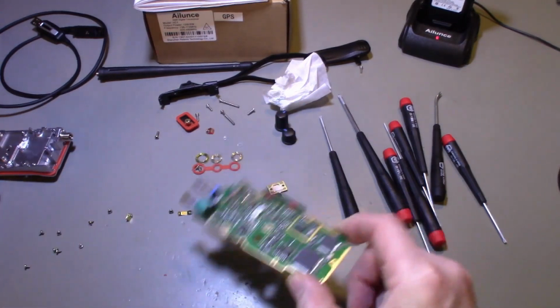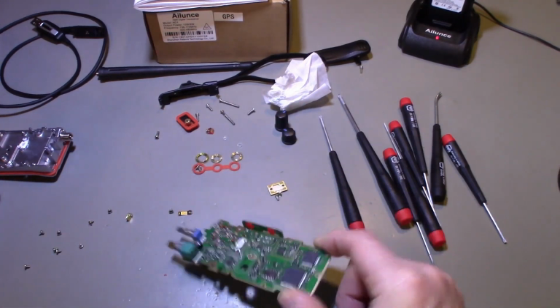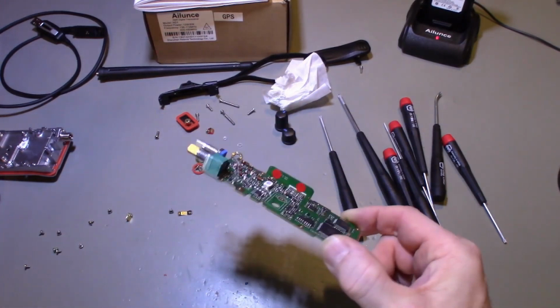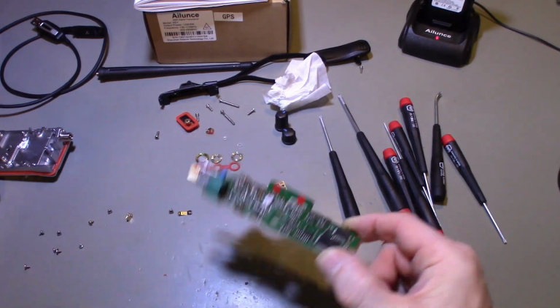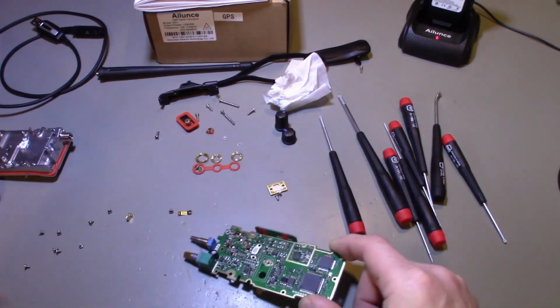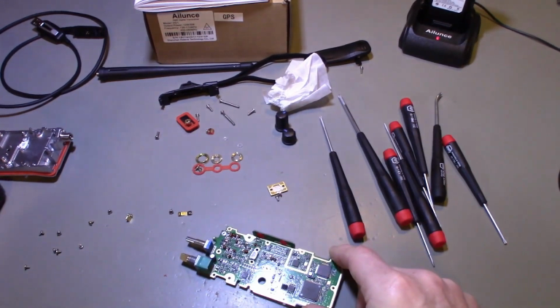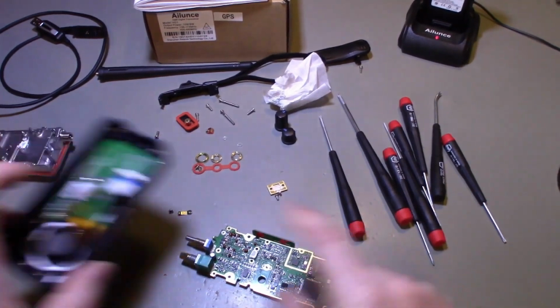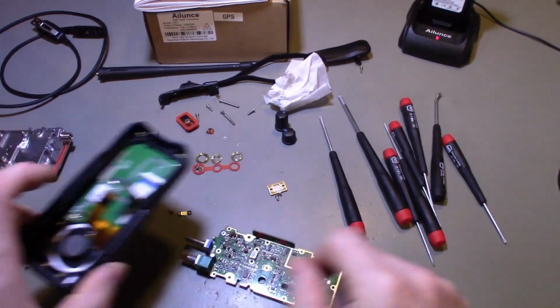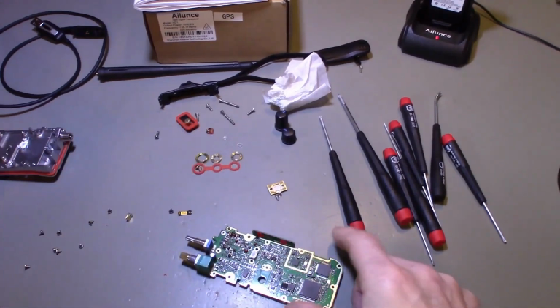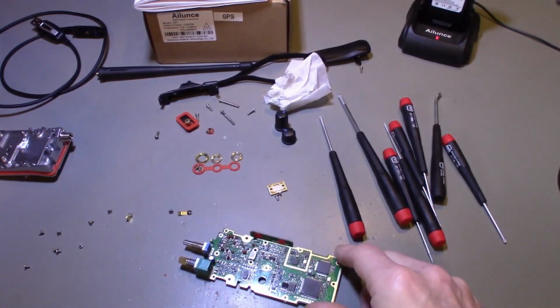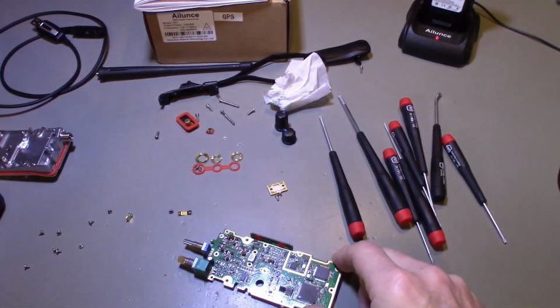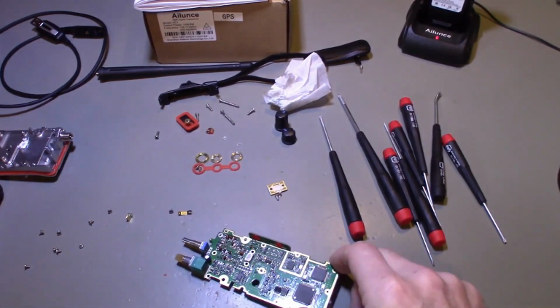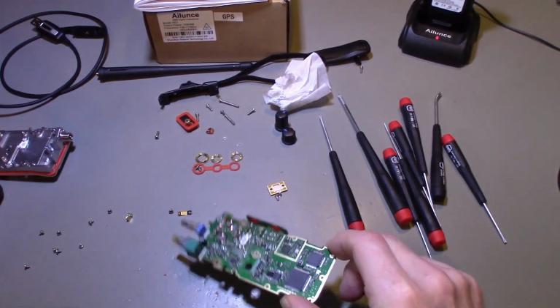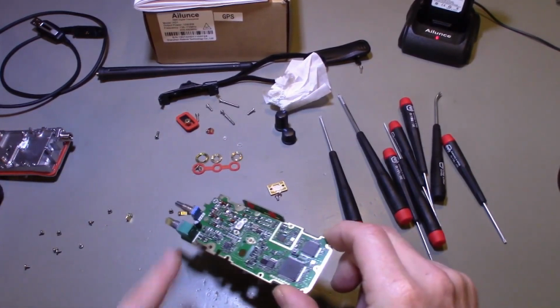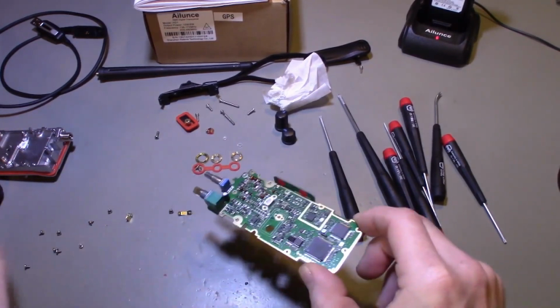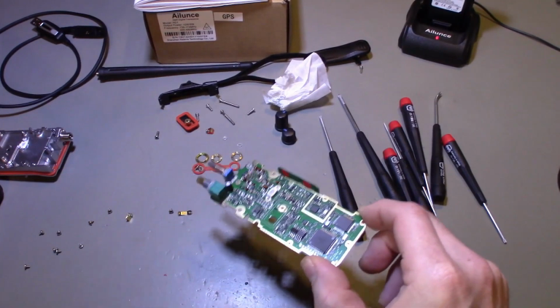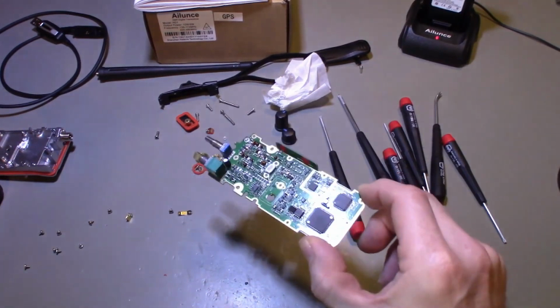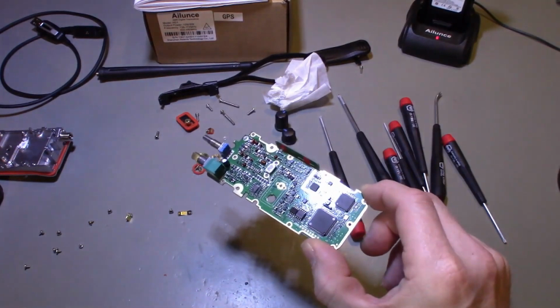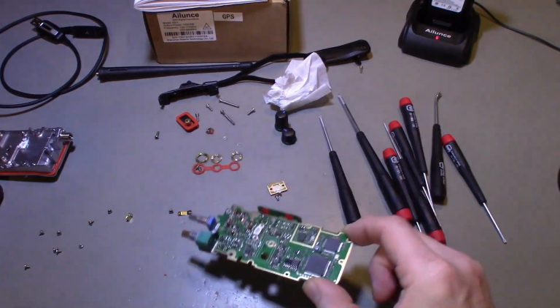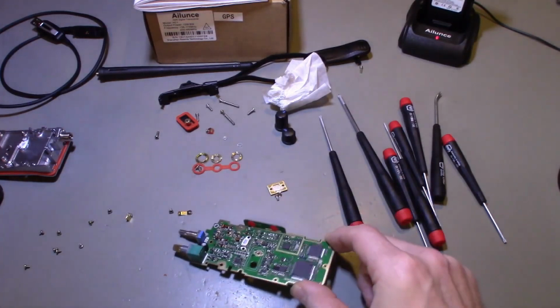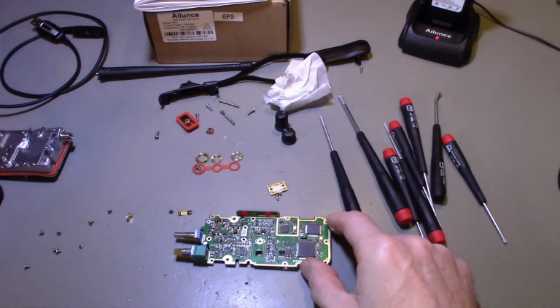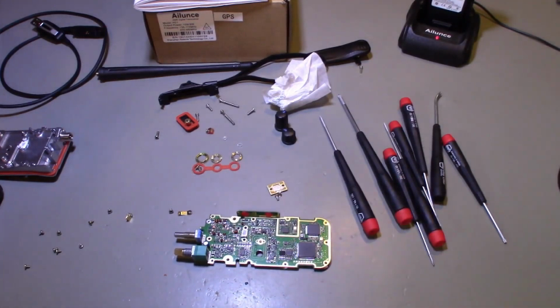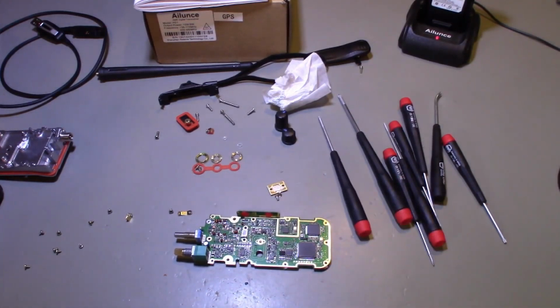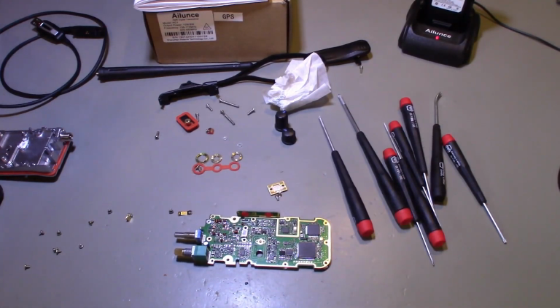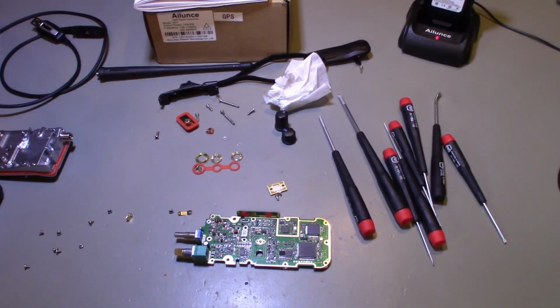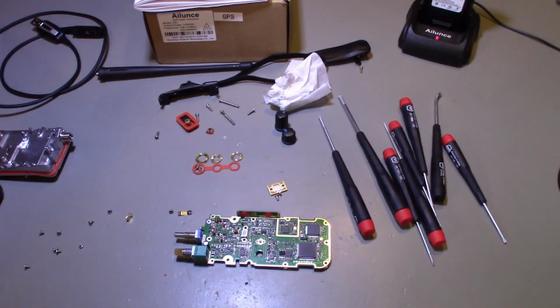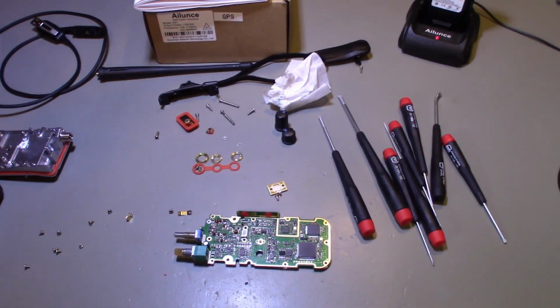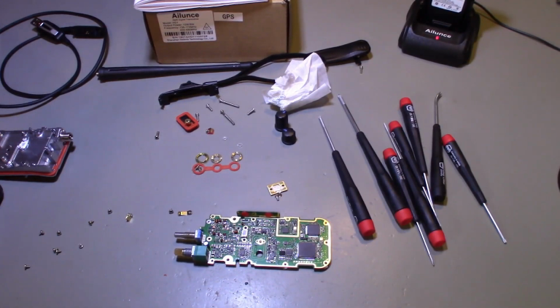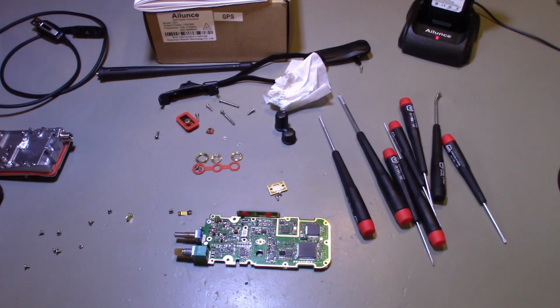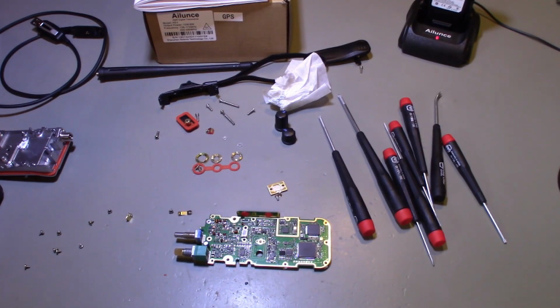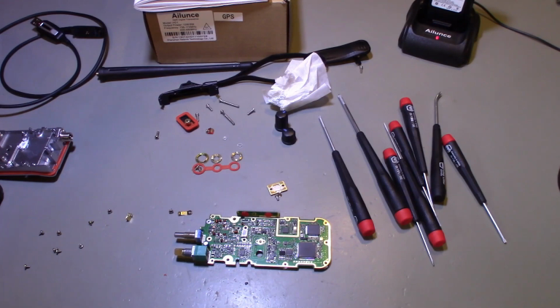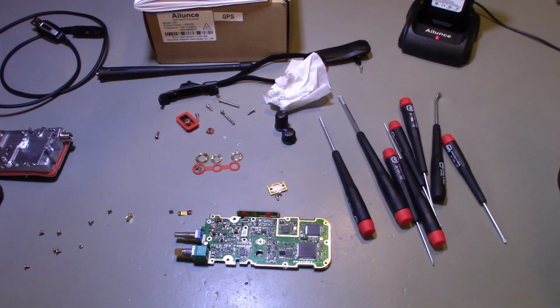It really comes down to just that one solder connection — take one solder connection off, pop the two ribbon cables and flat flex cables out, and that separates the front of the radio from the main board. Let me get her put back together and fire it back up to see if she still works.